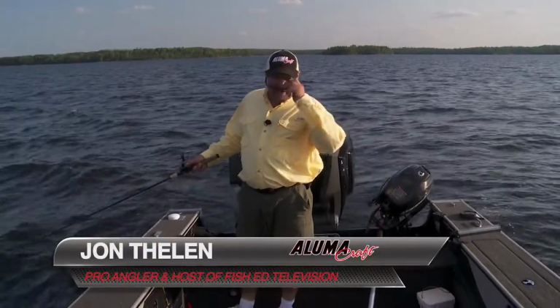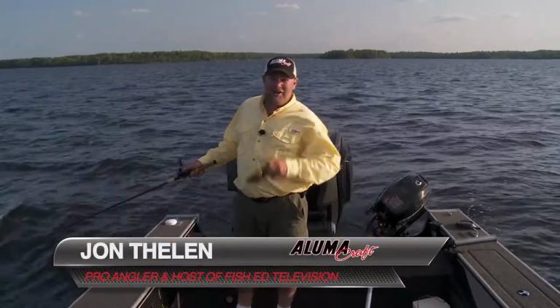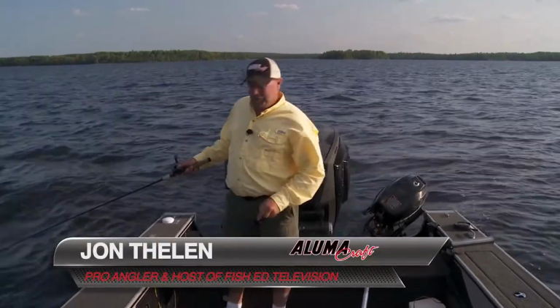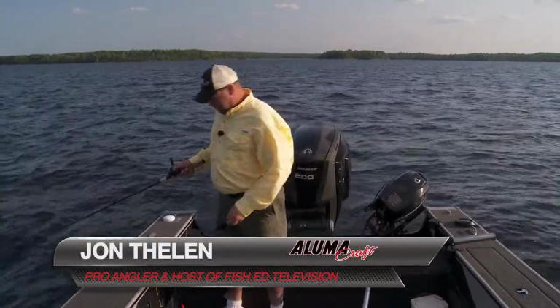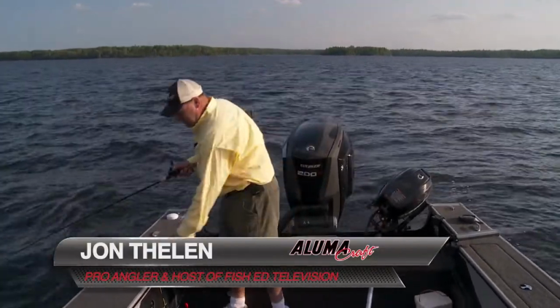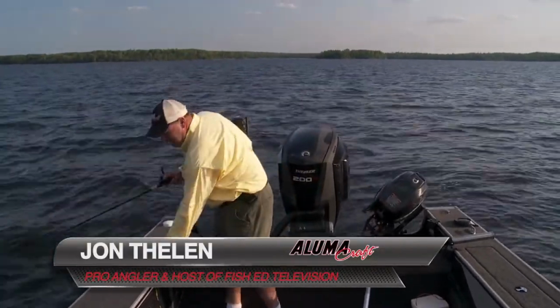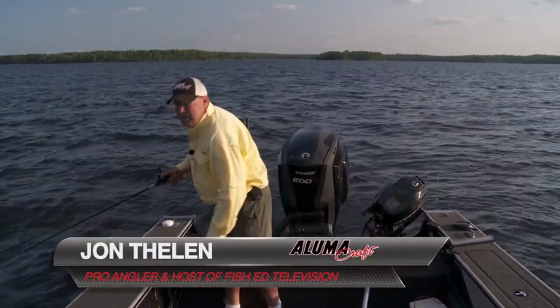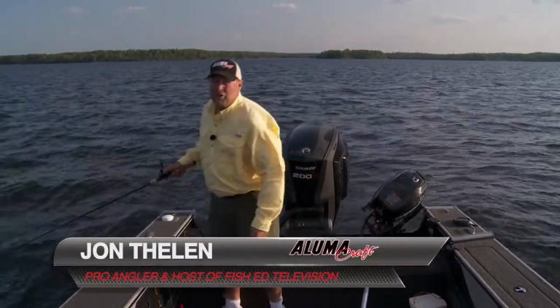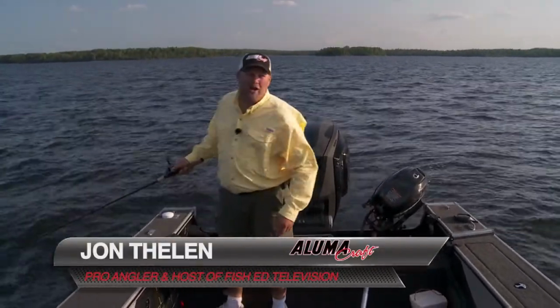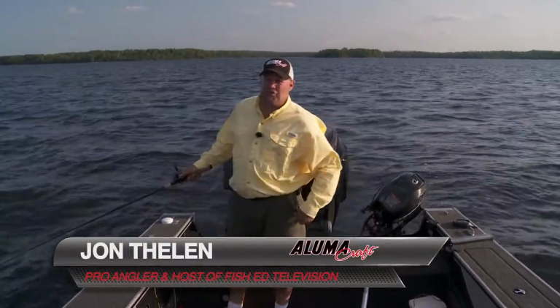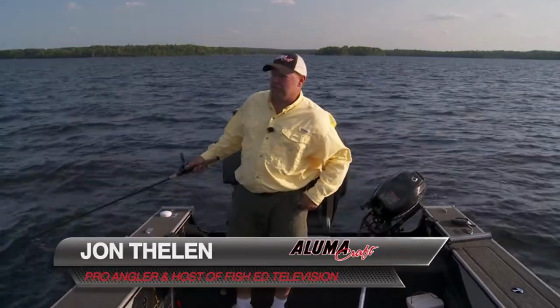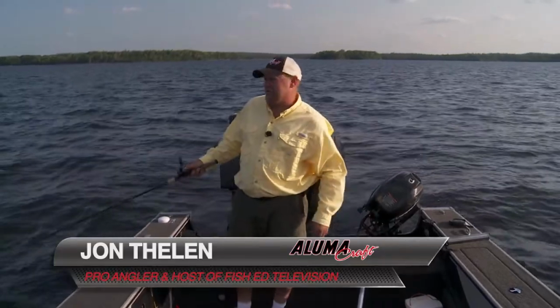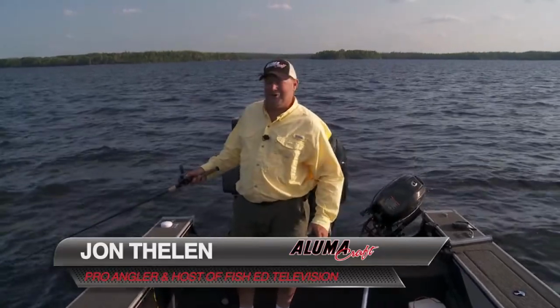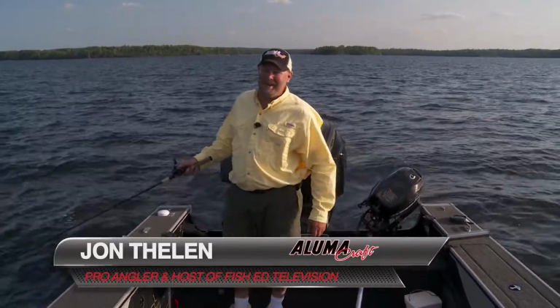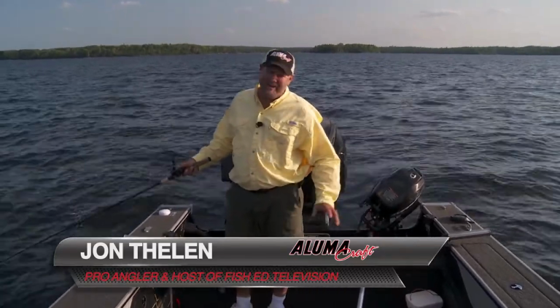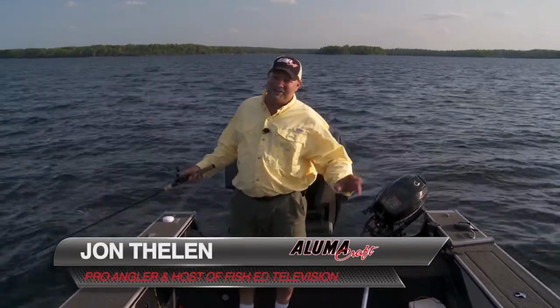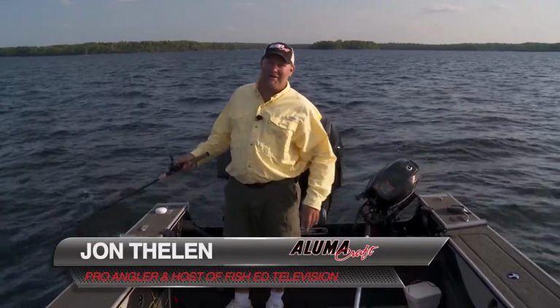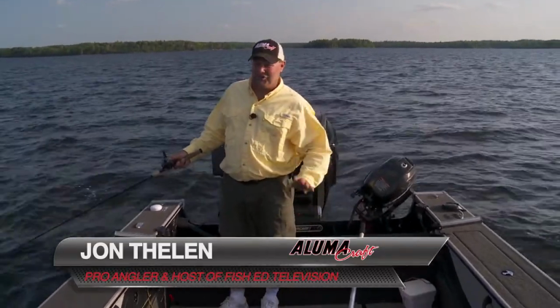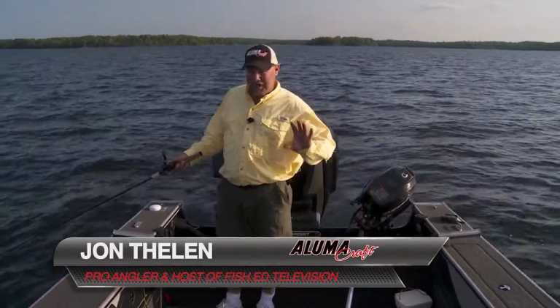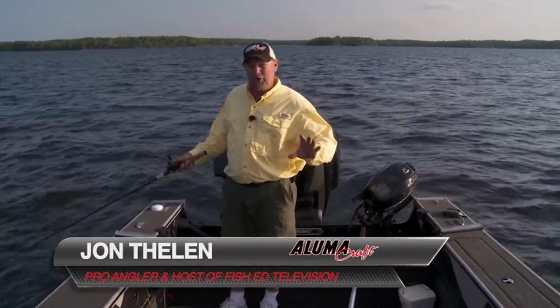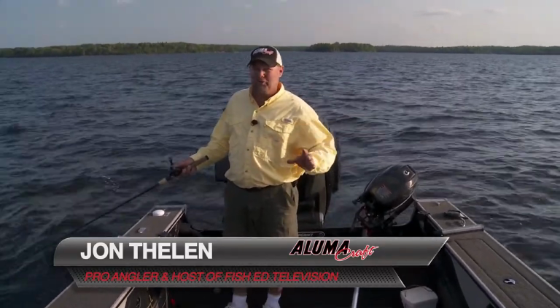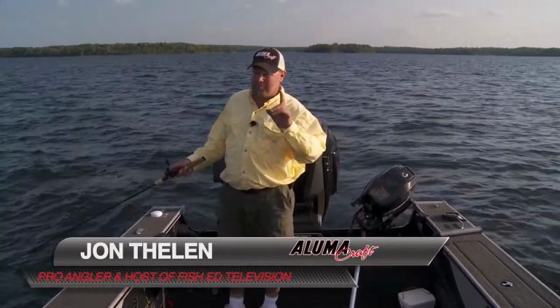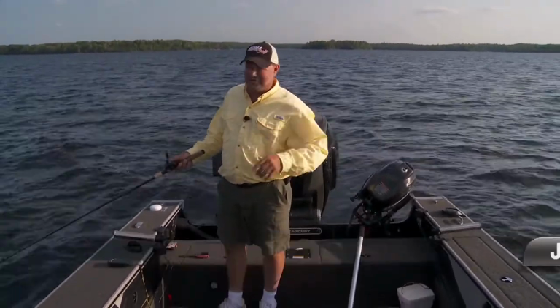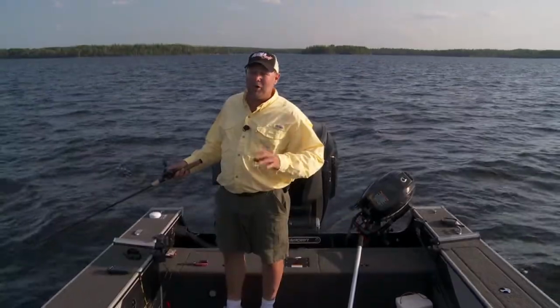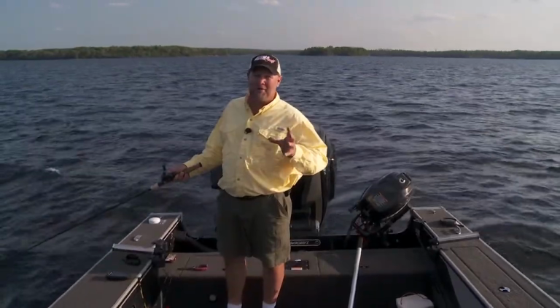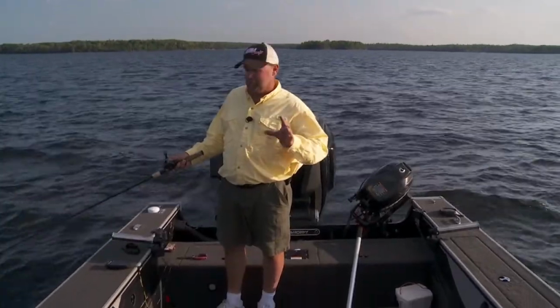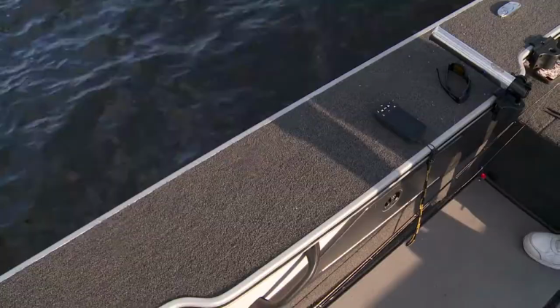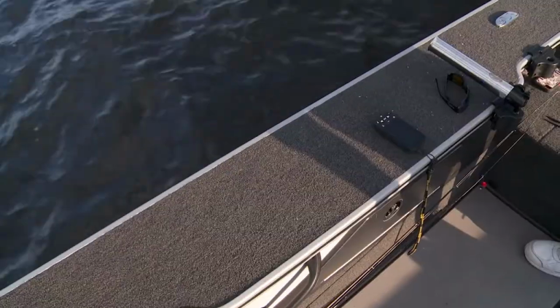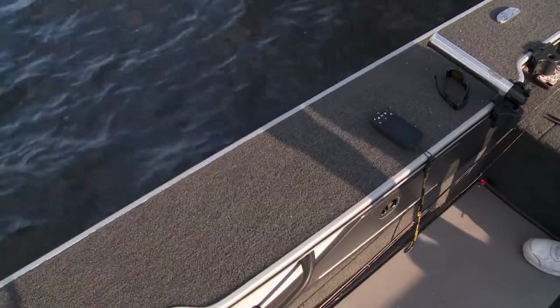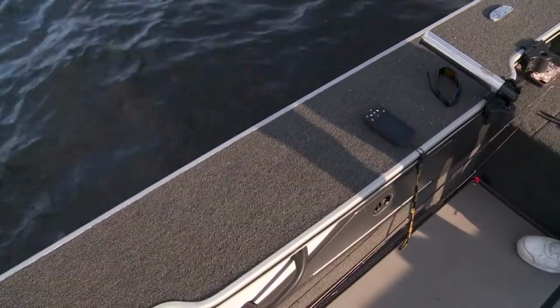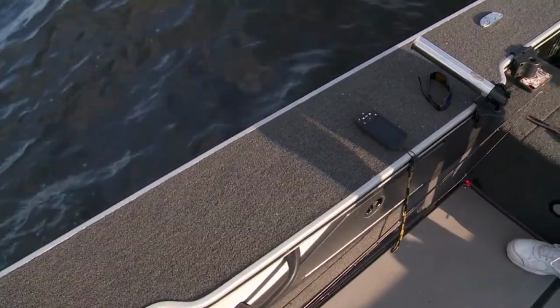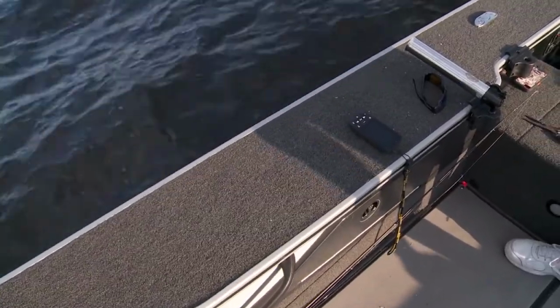Hey, I'm John Thielen, host of Fish Ed TV. I've run Alumacraft boats now for 17 years and there's a lot of great features that have kept me running Alumacrafts, but I want to tell you about one of my favorites and that's the carpeted gunnels. Here's why I like them so much.